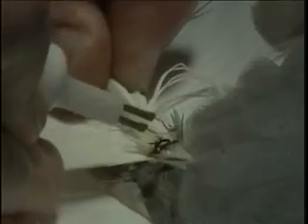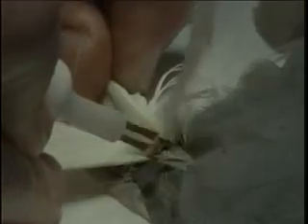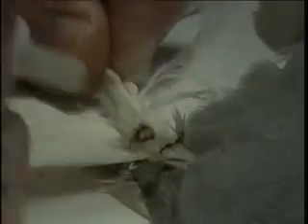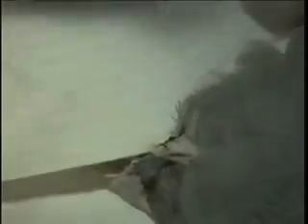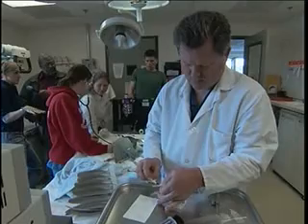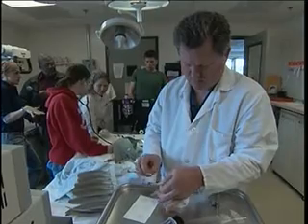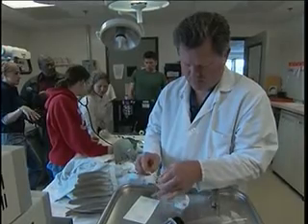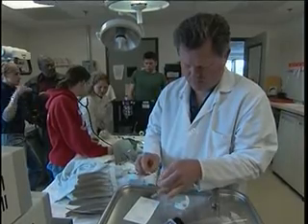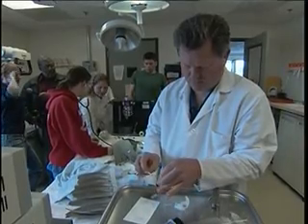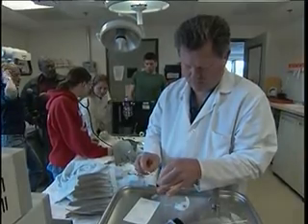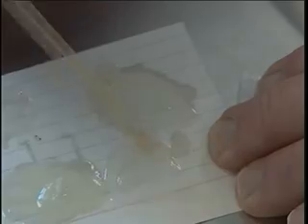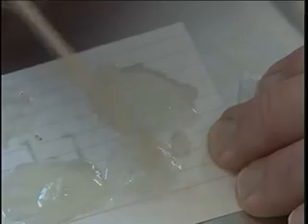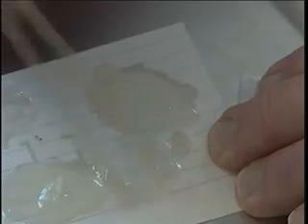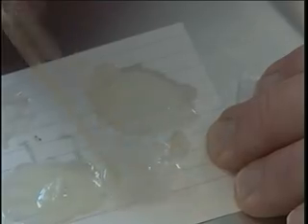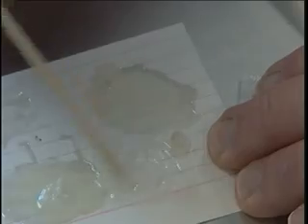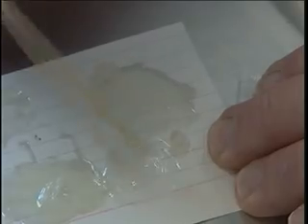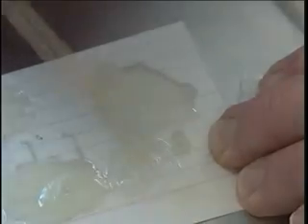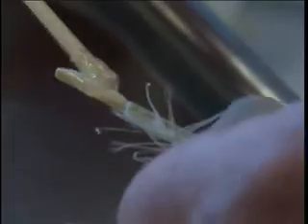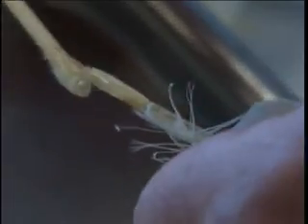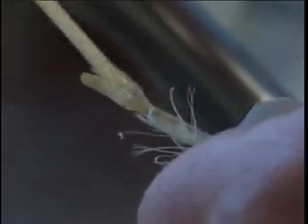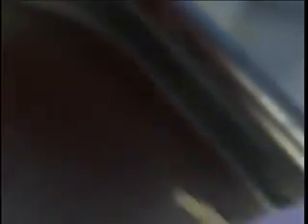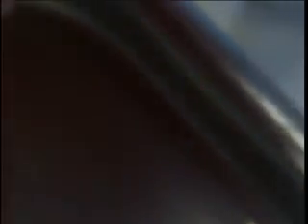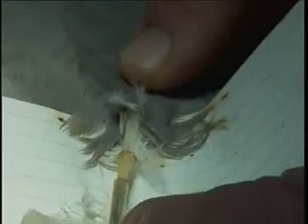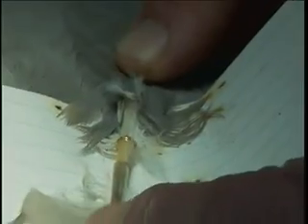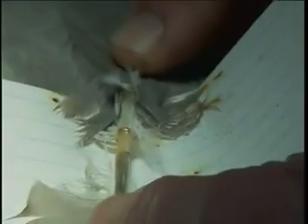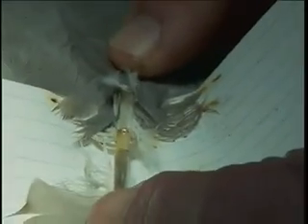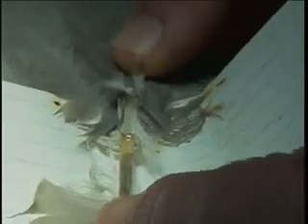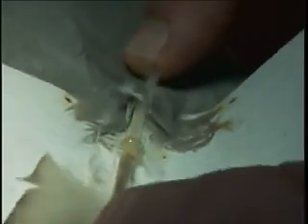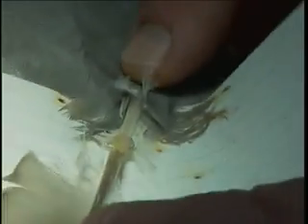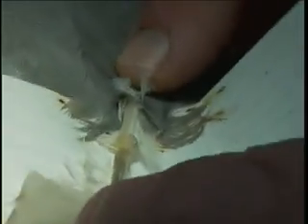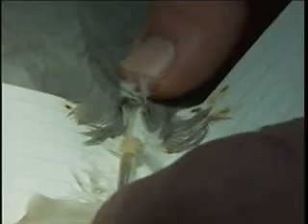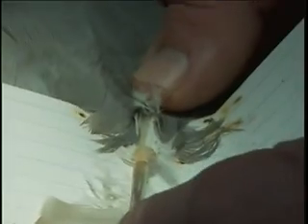A UC Davis wildlife doctor performed a surgery called imping, which takes the quill of transplanted feathers from a donor bird and glues them into the quill of the damaged bird's wings.